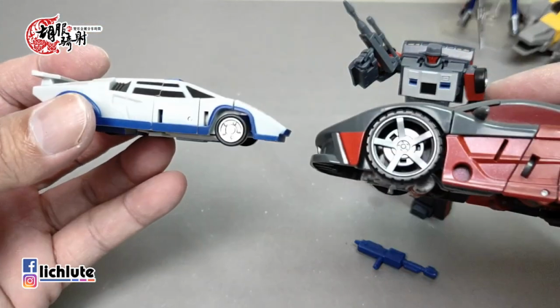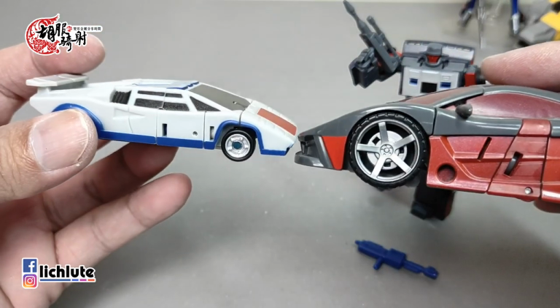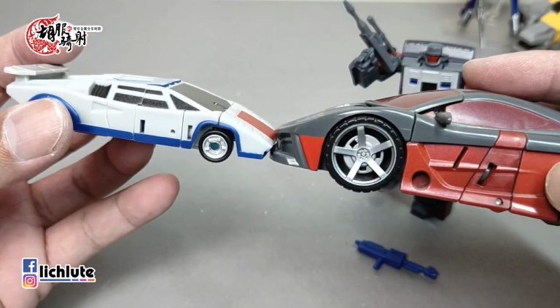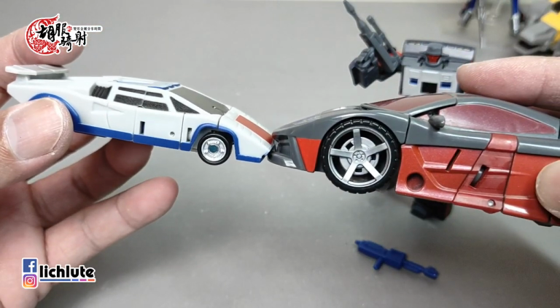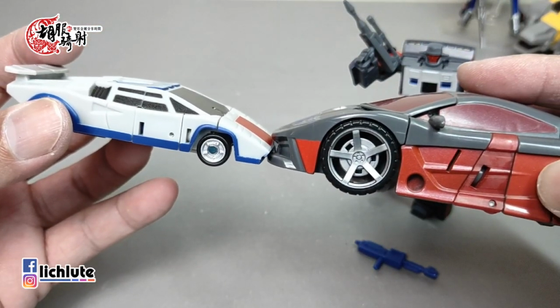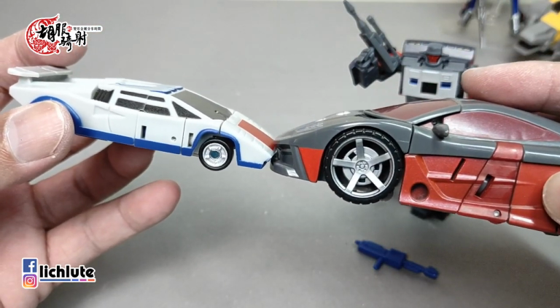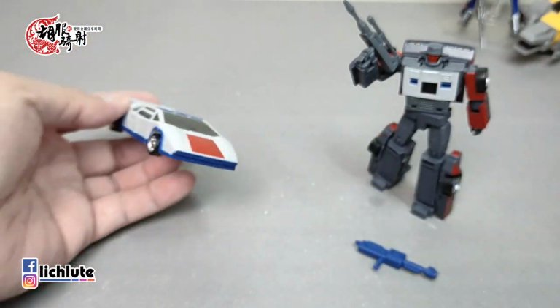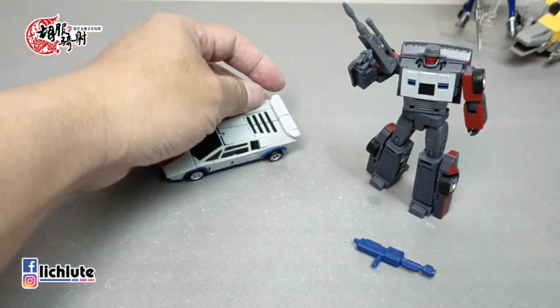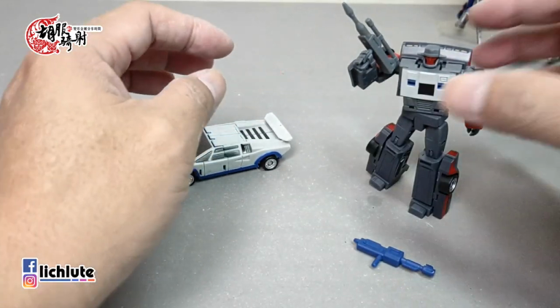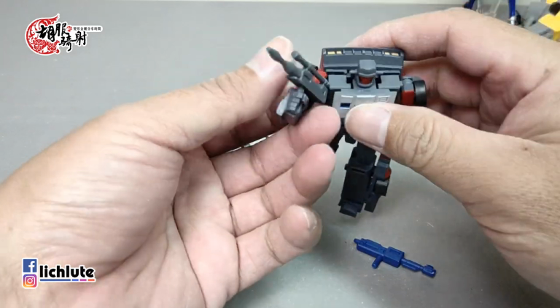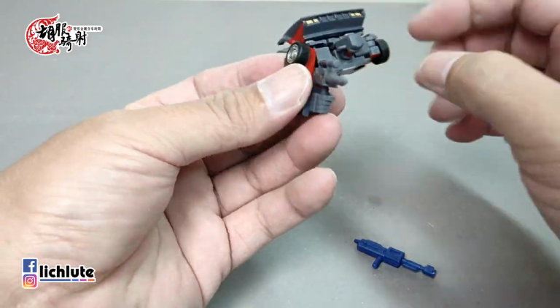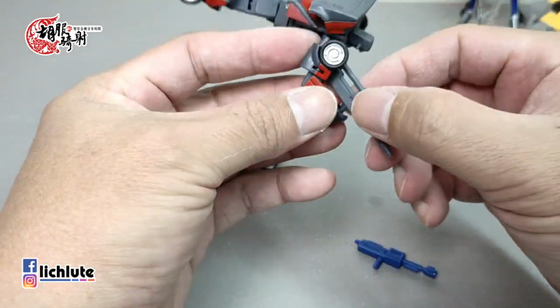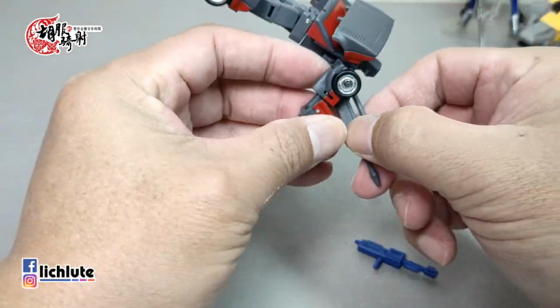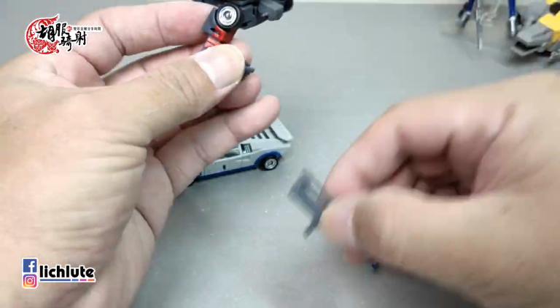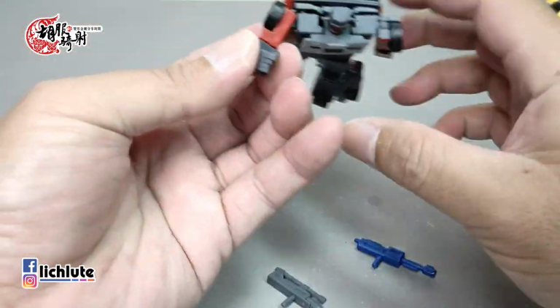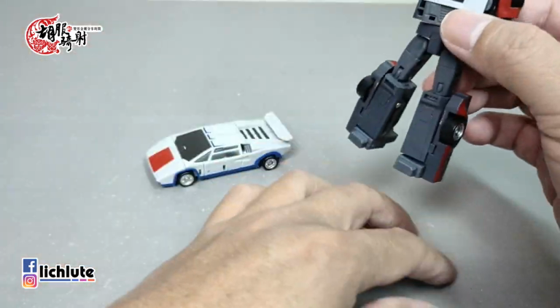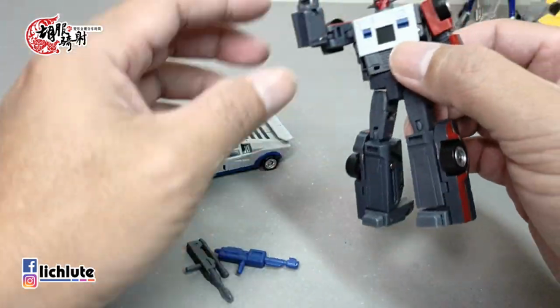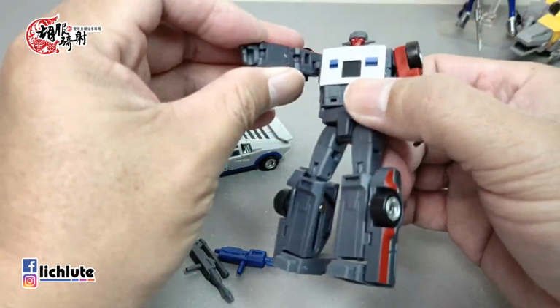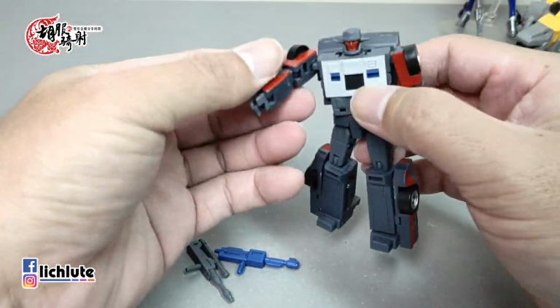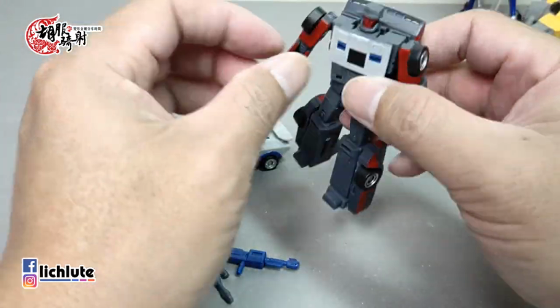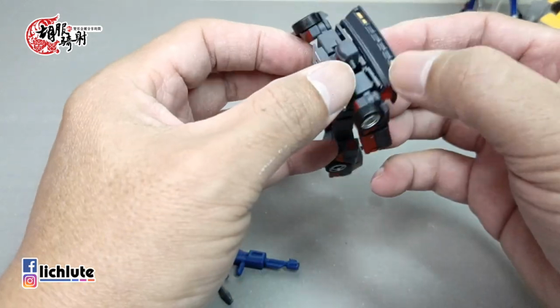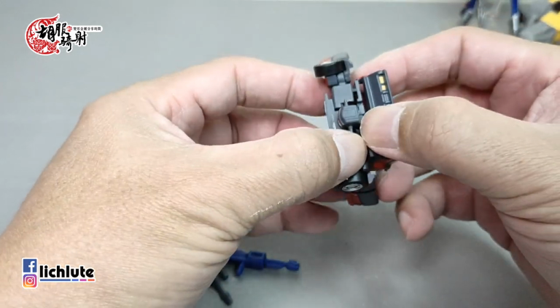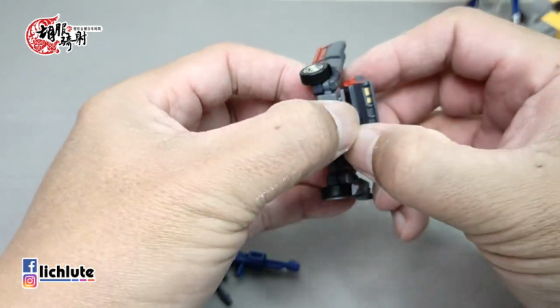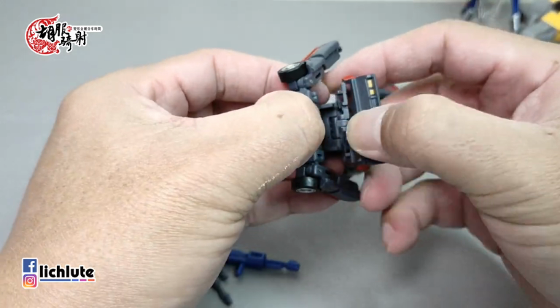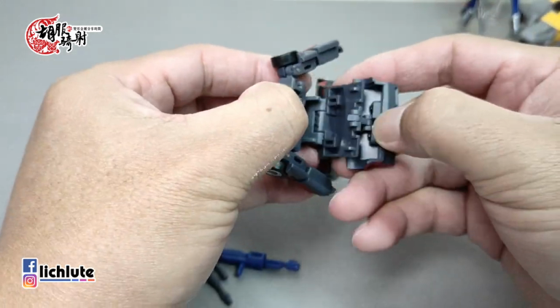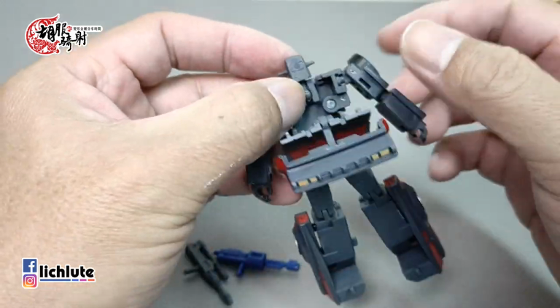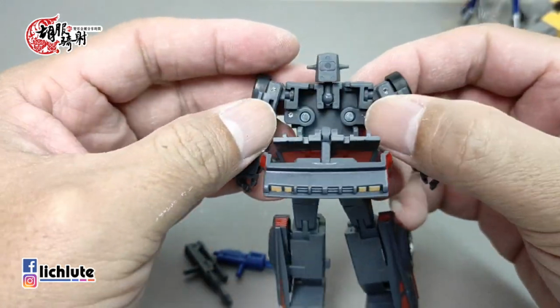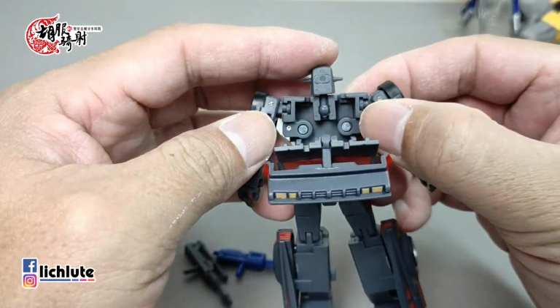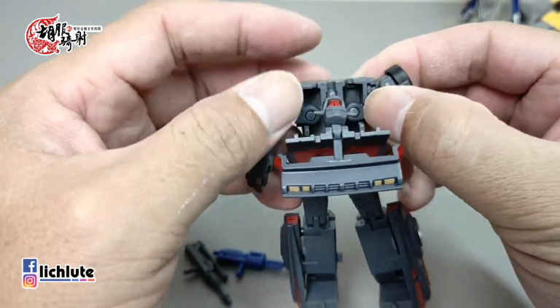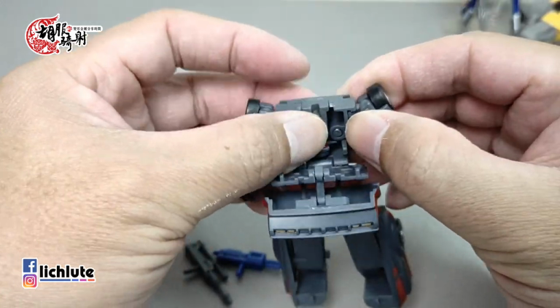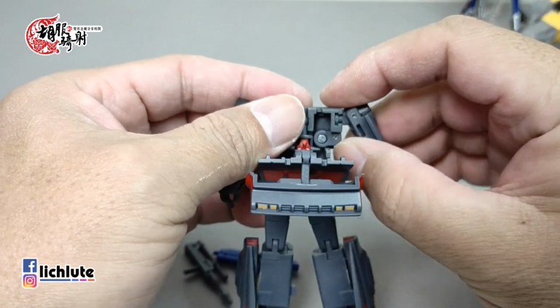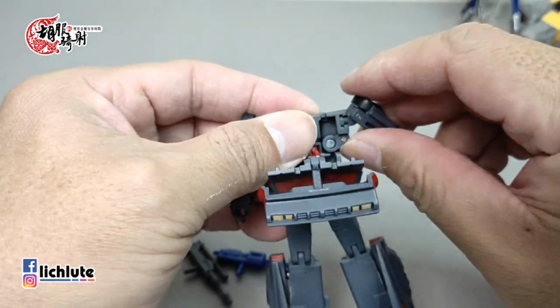把手臂包到内部去，两侧都一样，做一个简单的合并。公差的计算非常精准，再加上尼龙材质，安全的变形没有问题。最后密合的话用力把它塞好，会更好看。击退的变形过程就OK了，非常行云流水。滚动性算普通，因为轮胎实在太小了，比例不太正确。接下来示范碰撞的变形，基本上完全一样，所以可以变得稍微快一点。